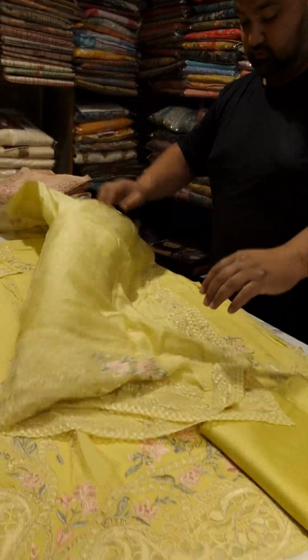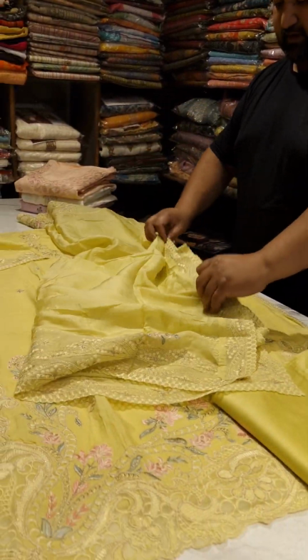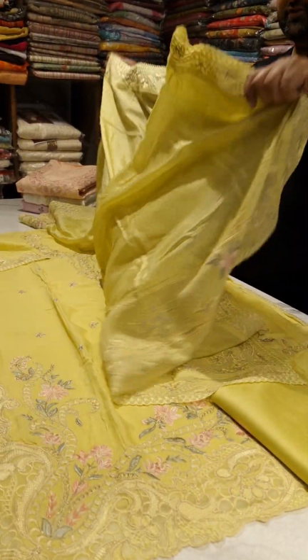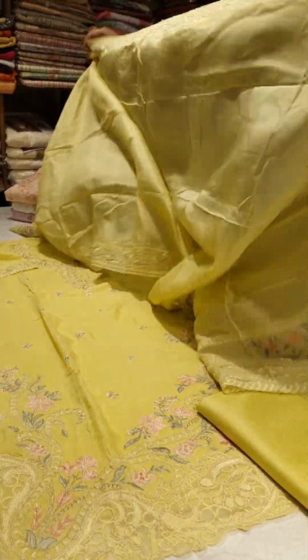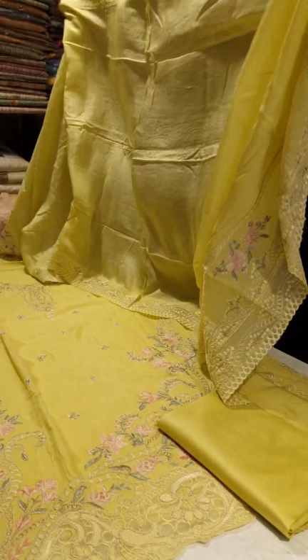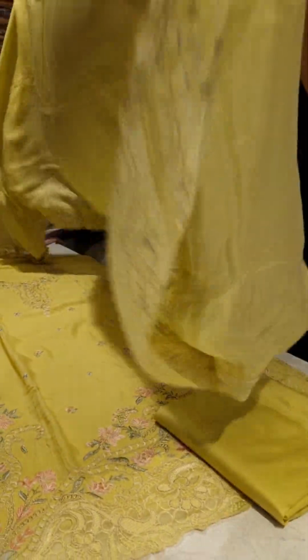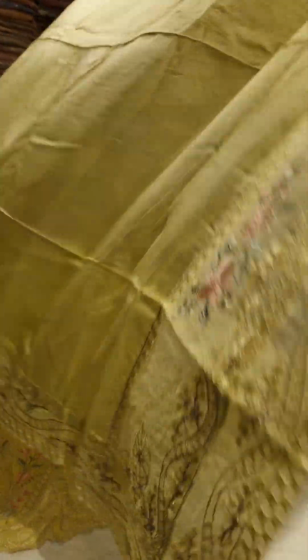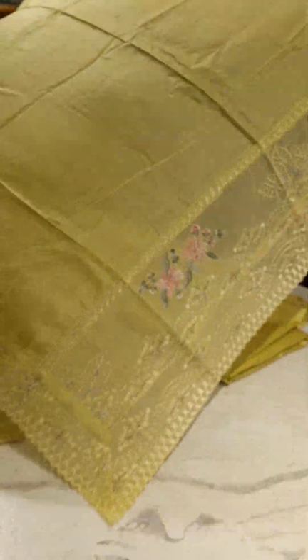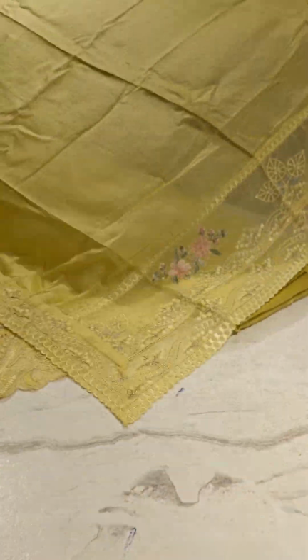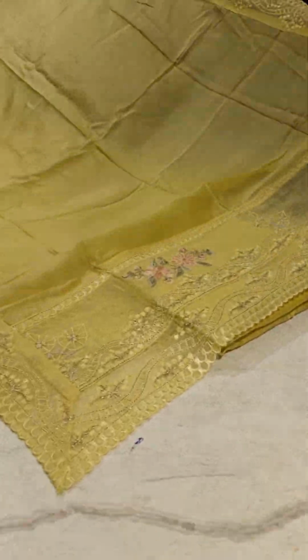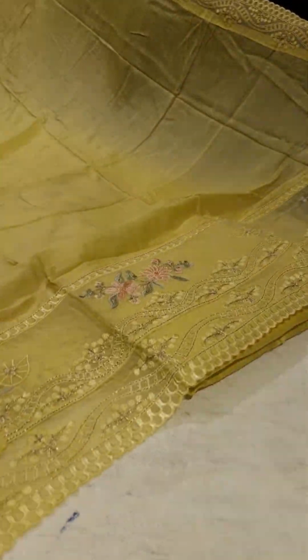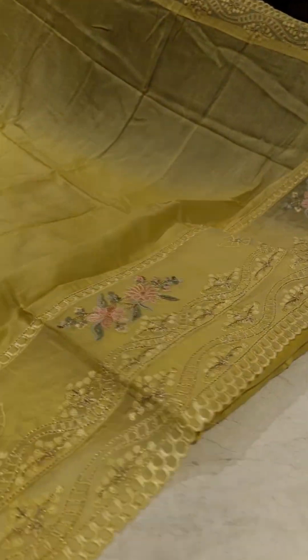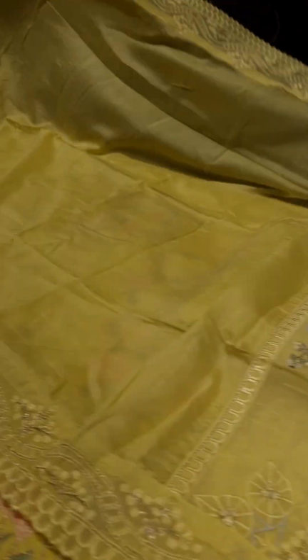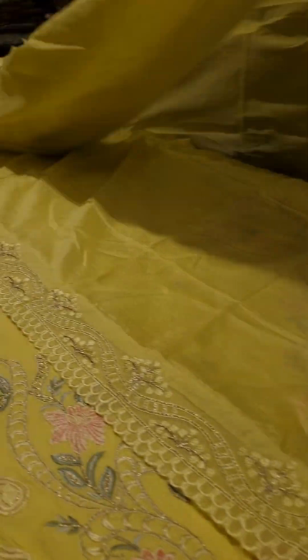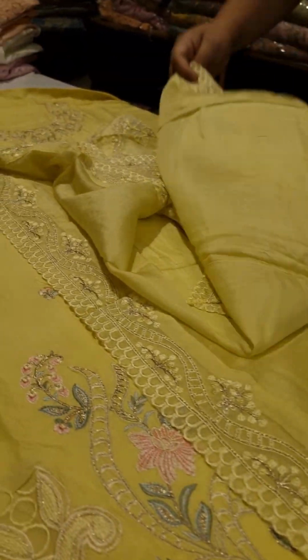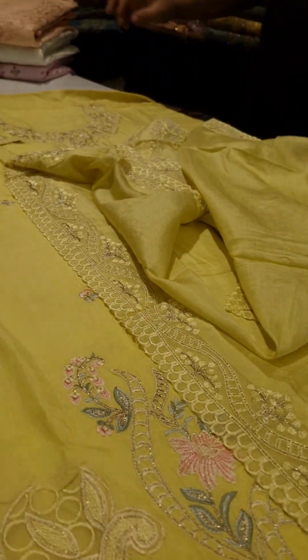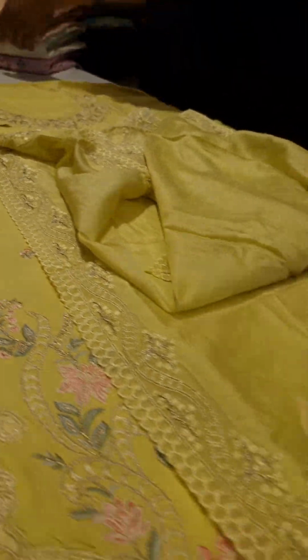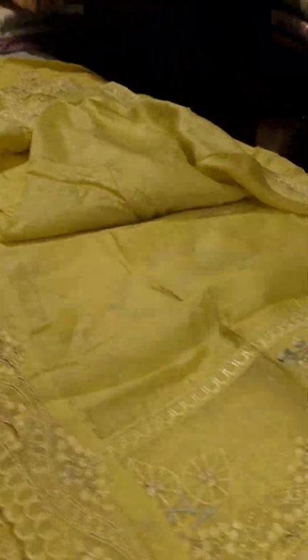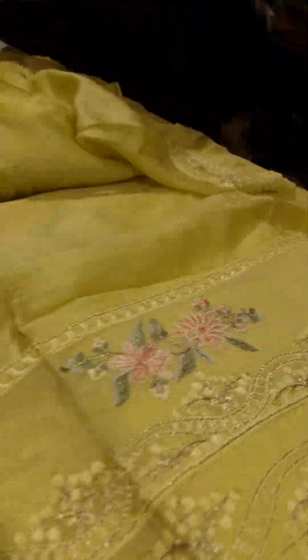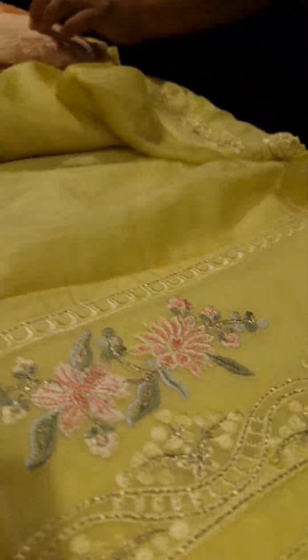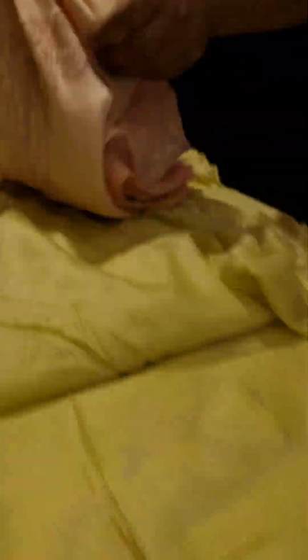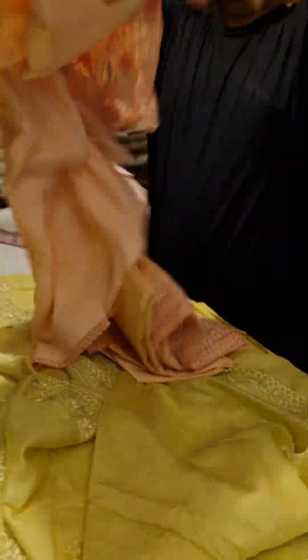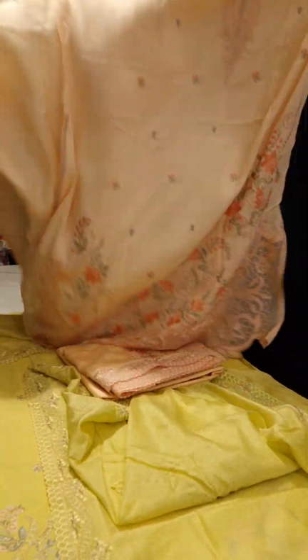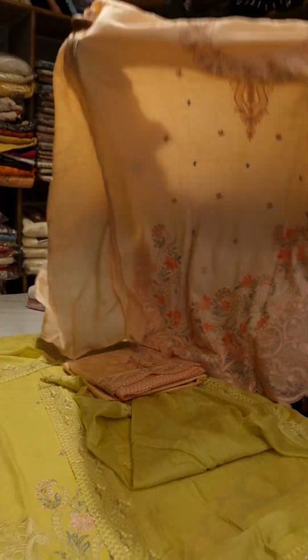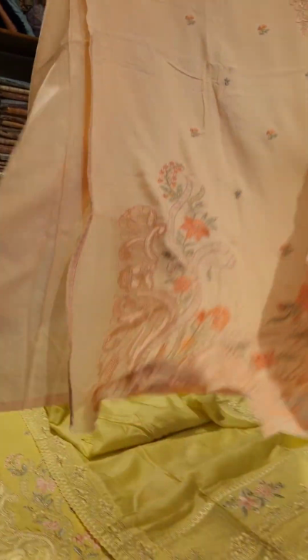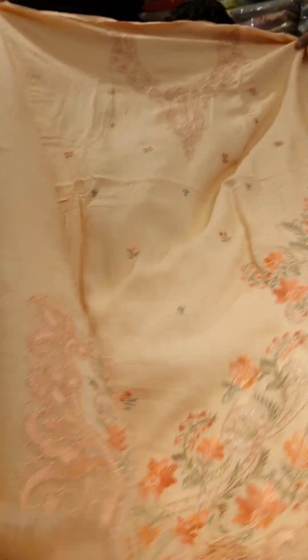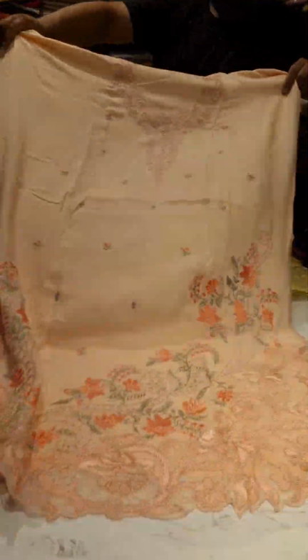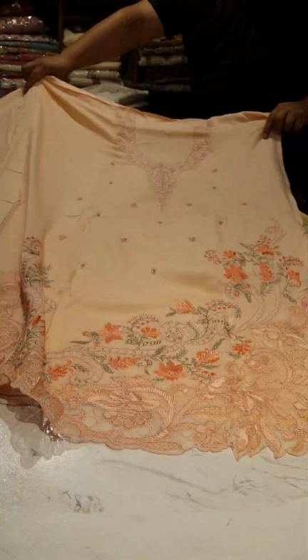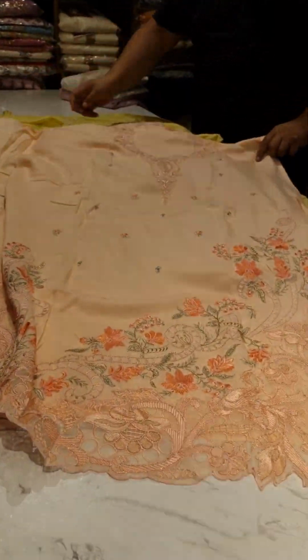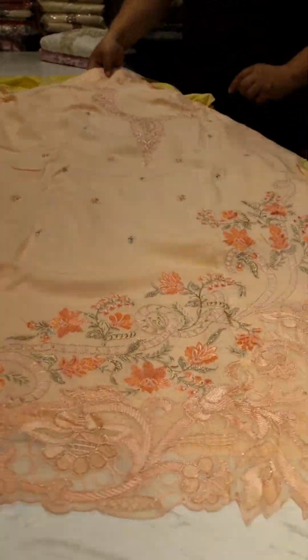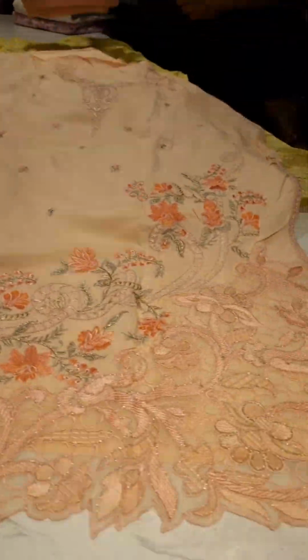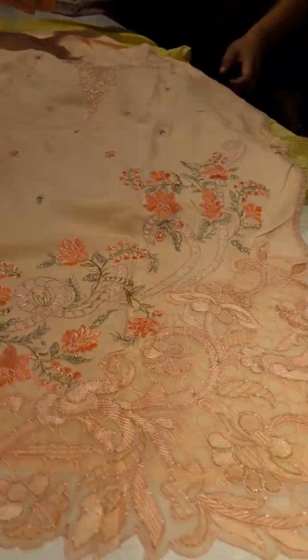It will be four-sided heavy work. It will be two sides with different work. It will be peach. The same dupatta — you will get heavy work on it.